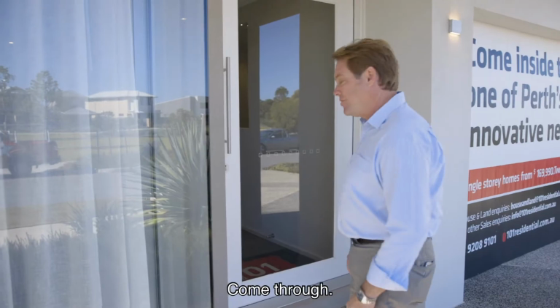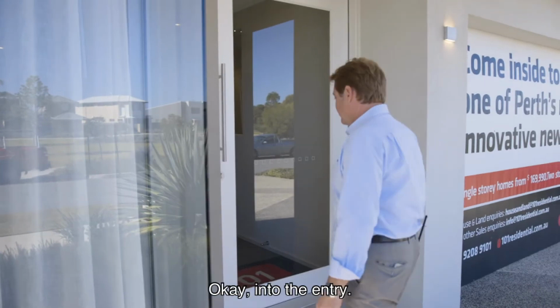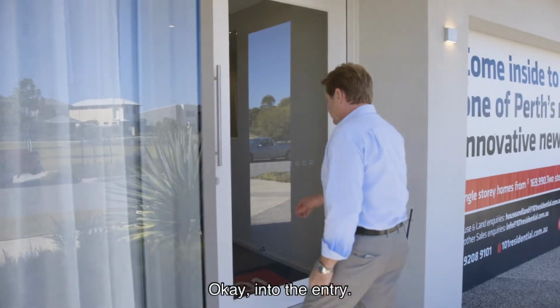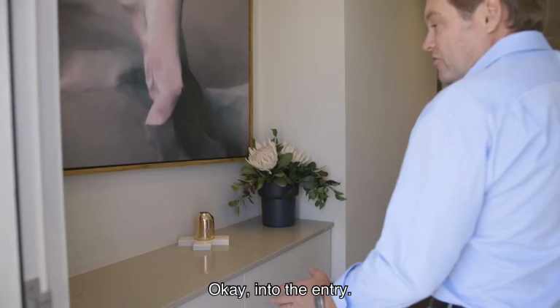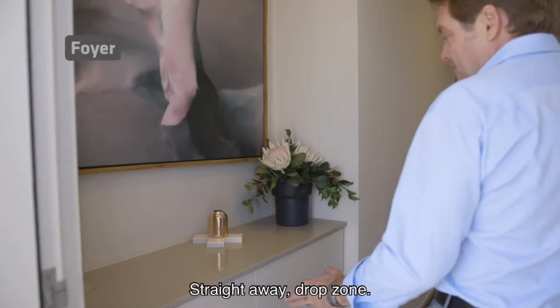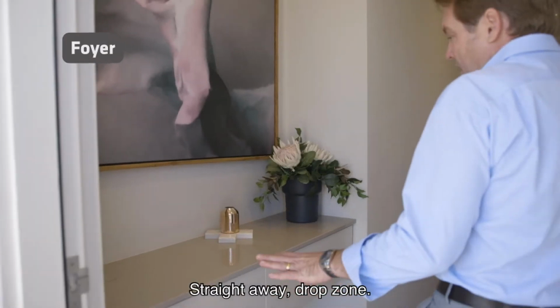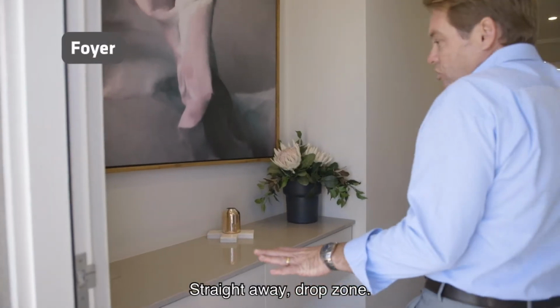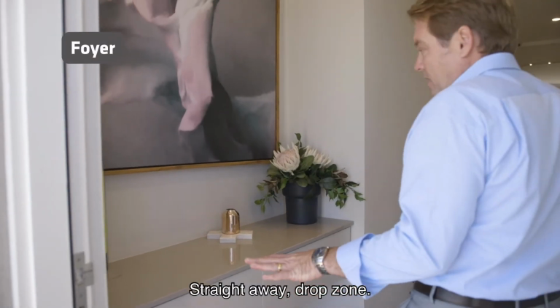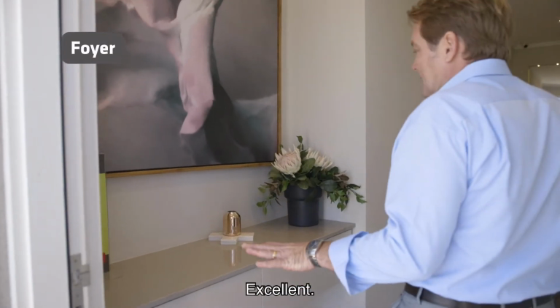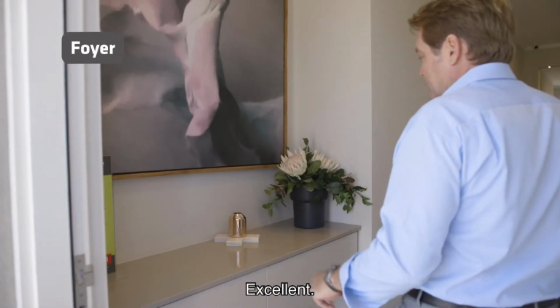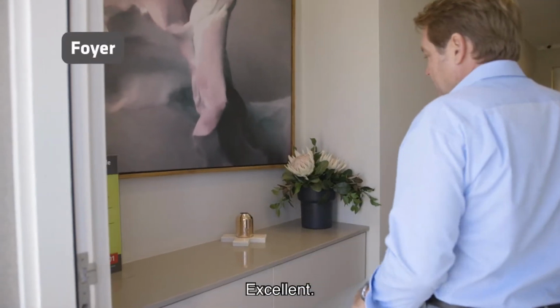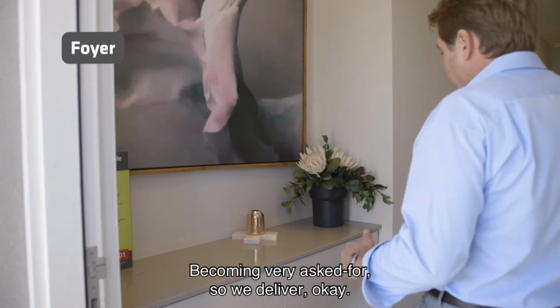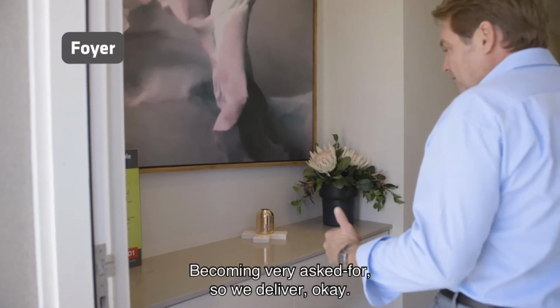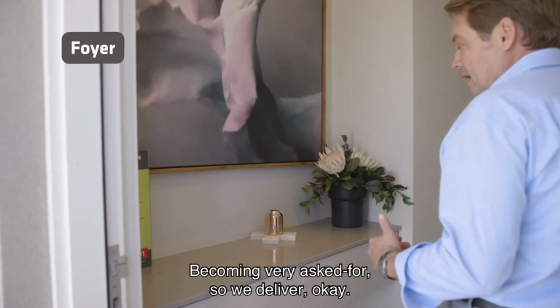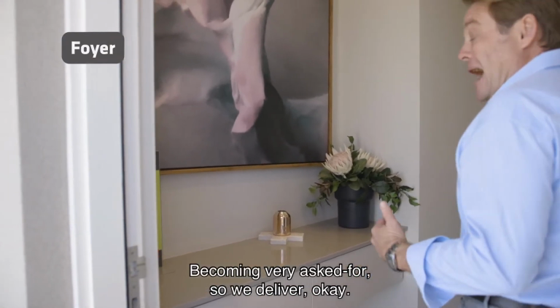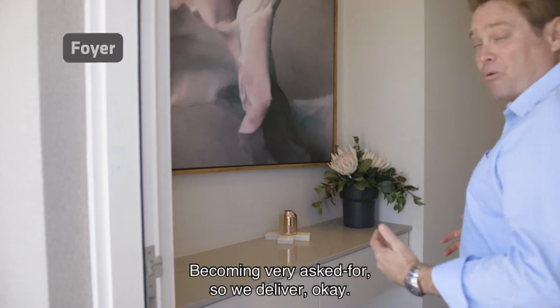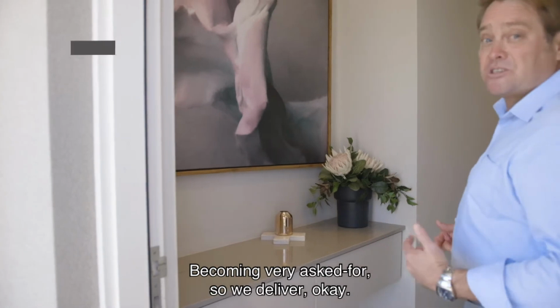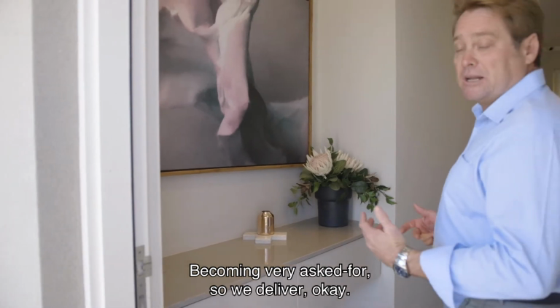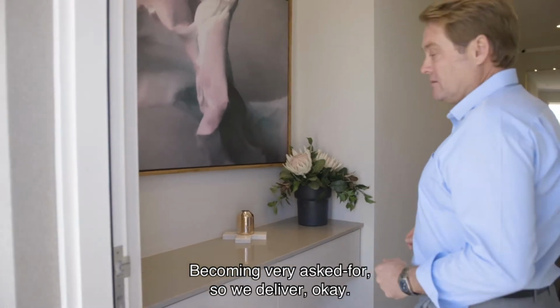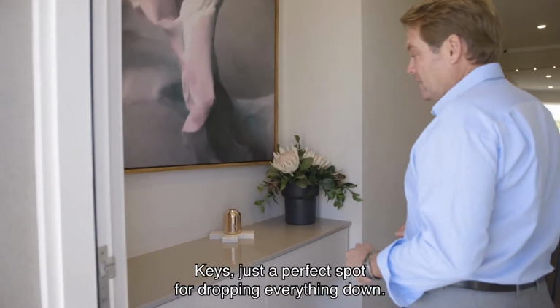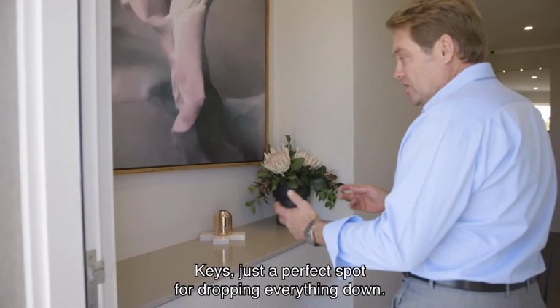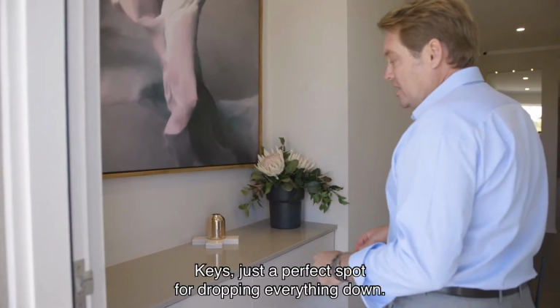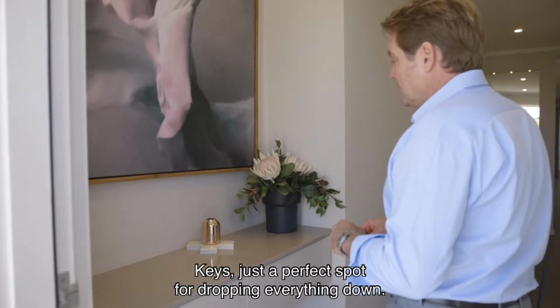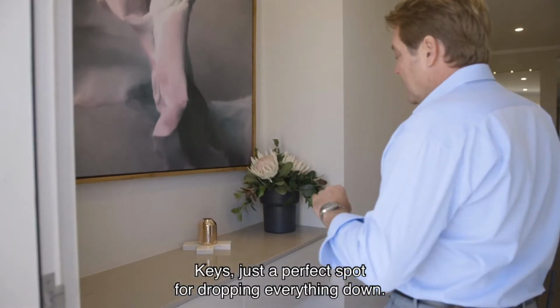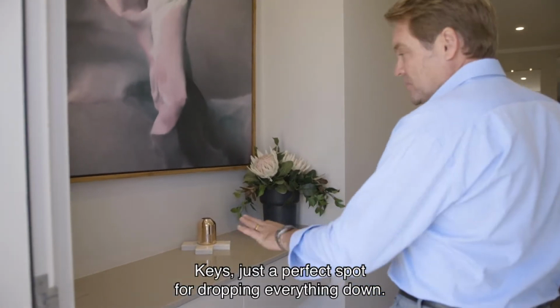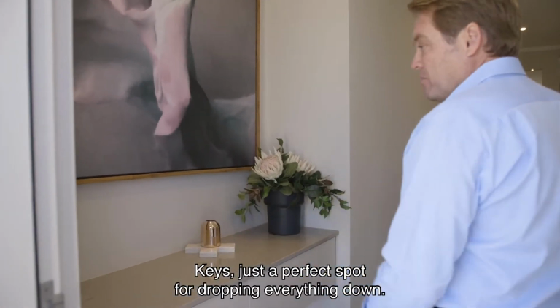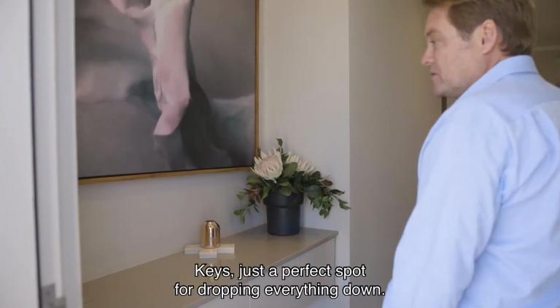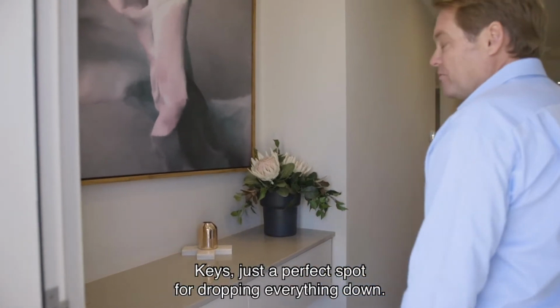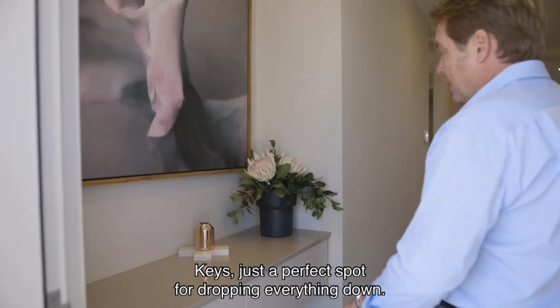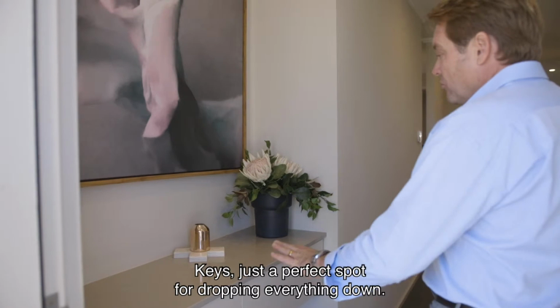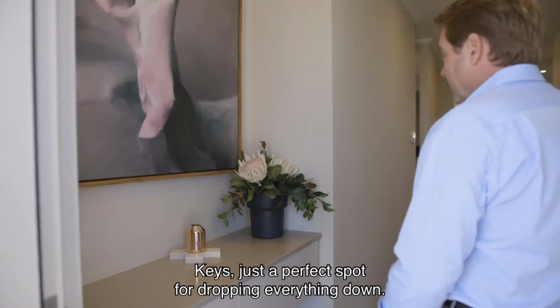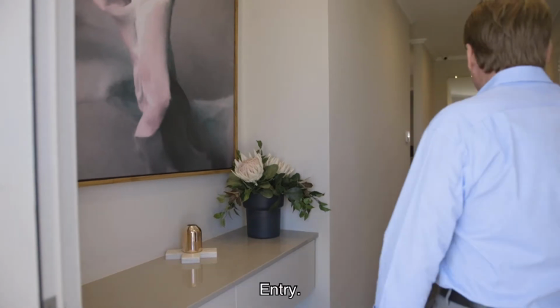Come through. Into the entry — straight away, drop zone. Excellent. Becoming very asked for, so we deliver. Keys, just a perfect spot for dropping everything down.